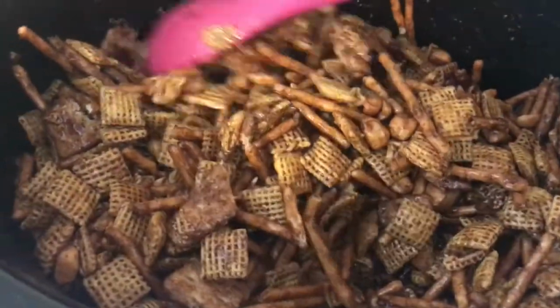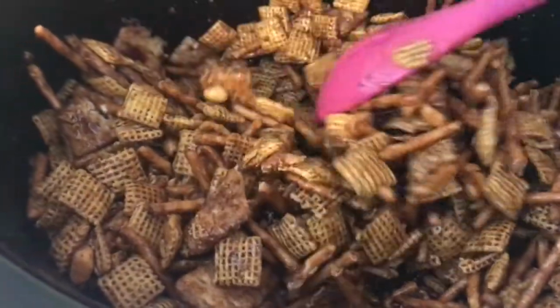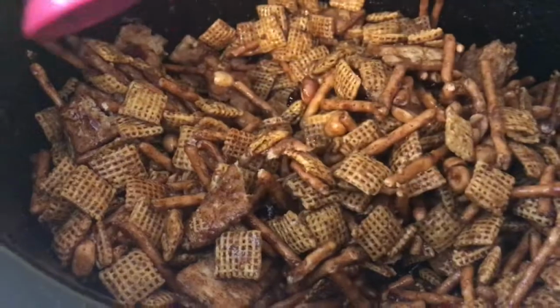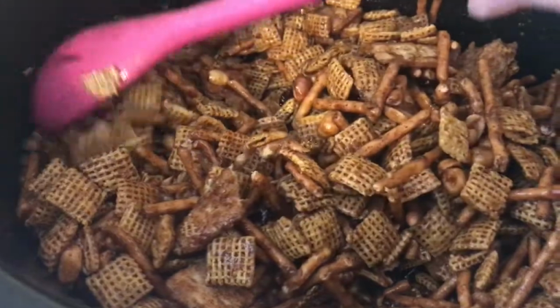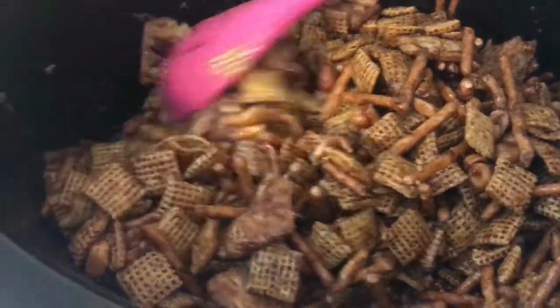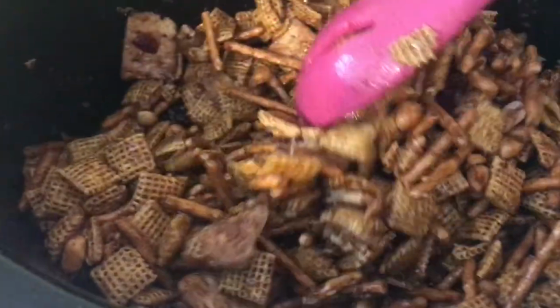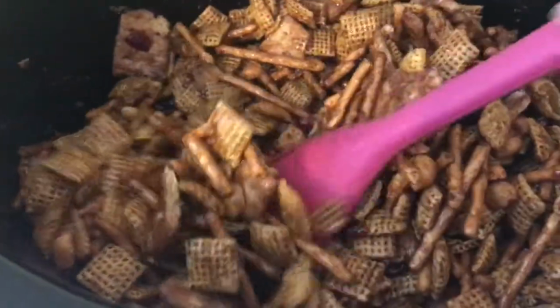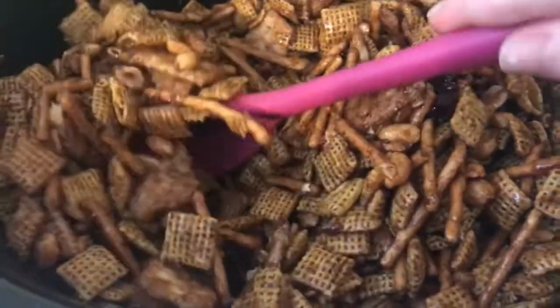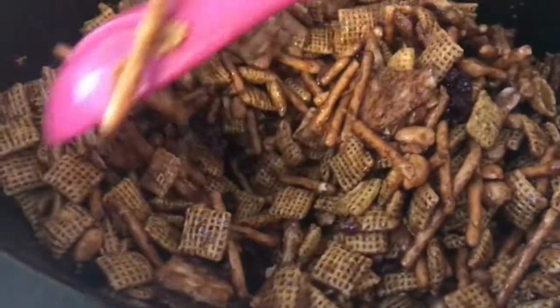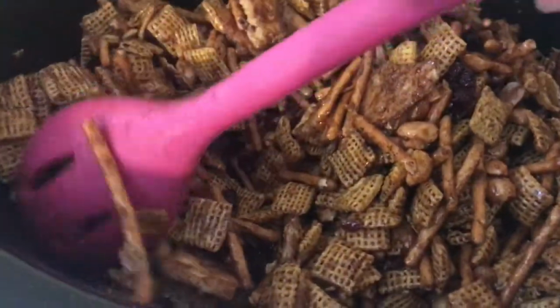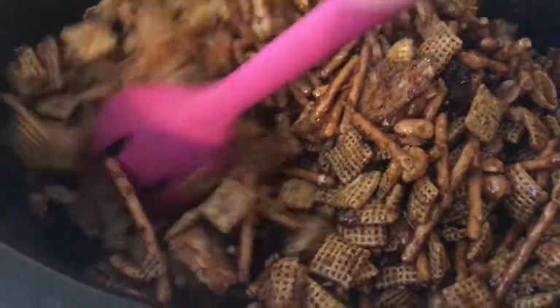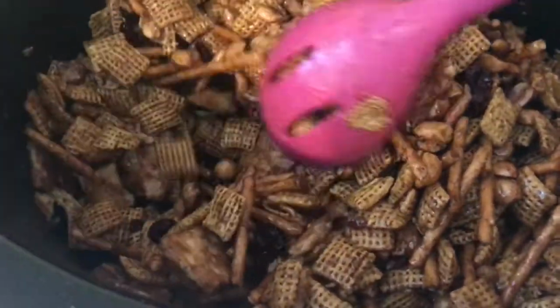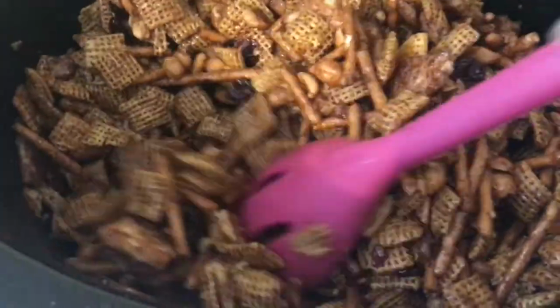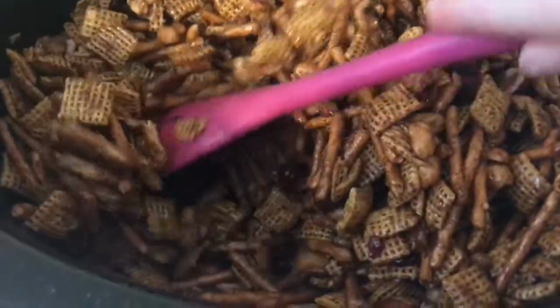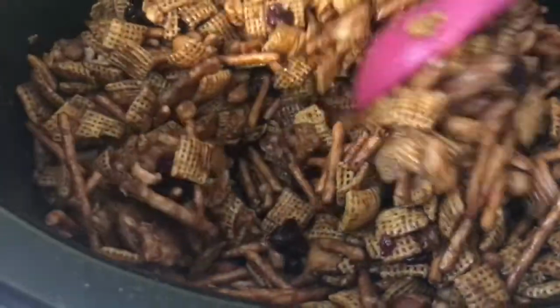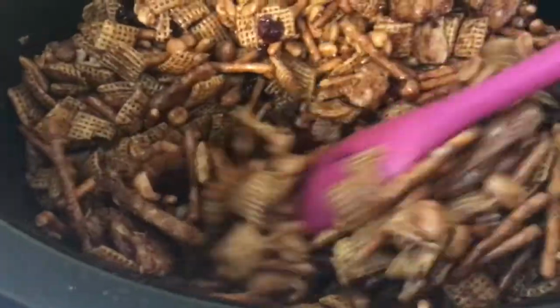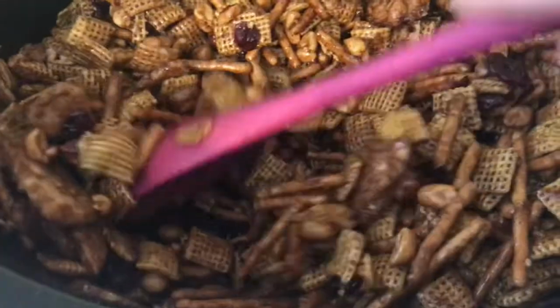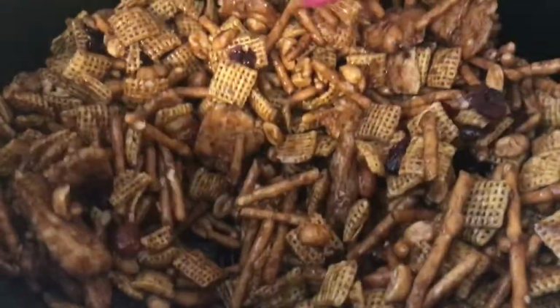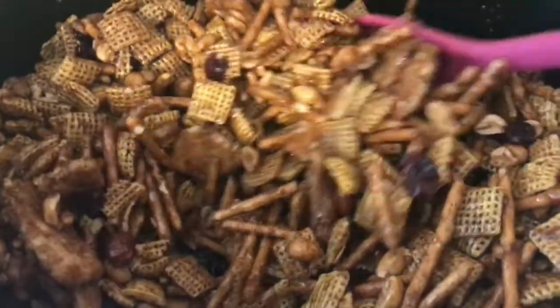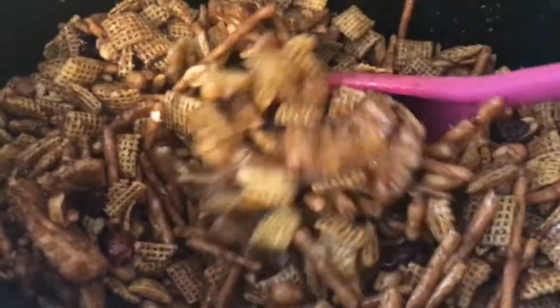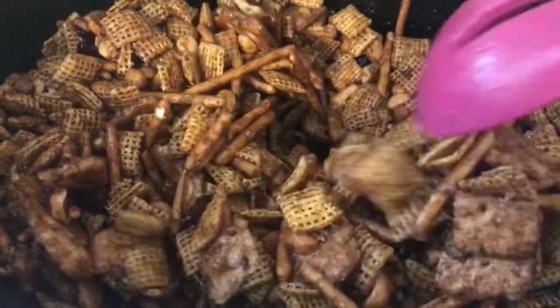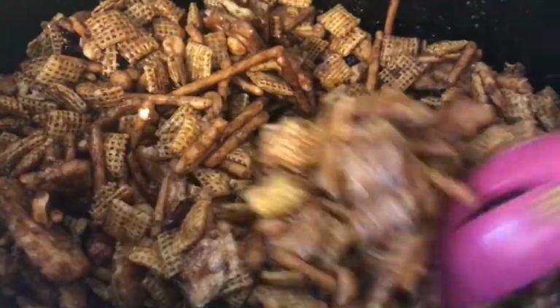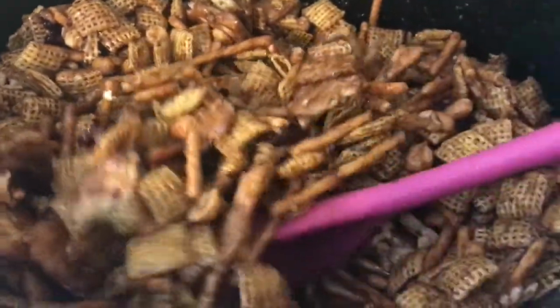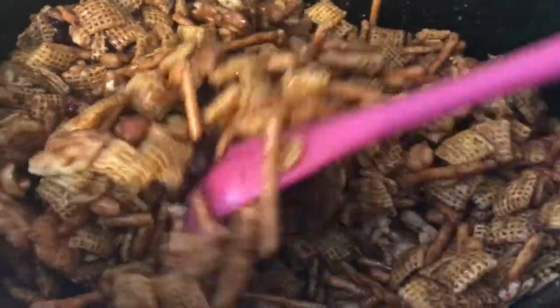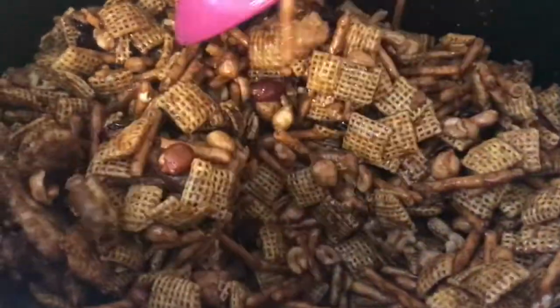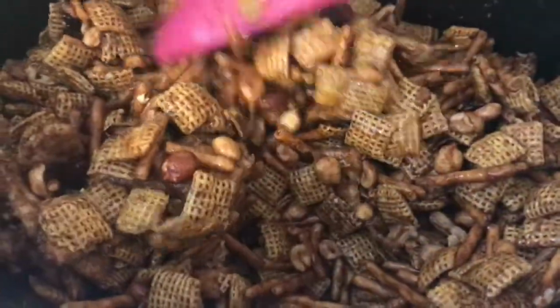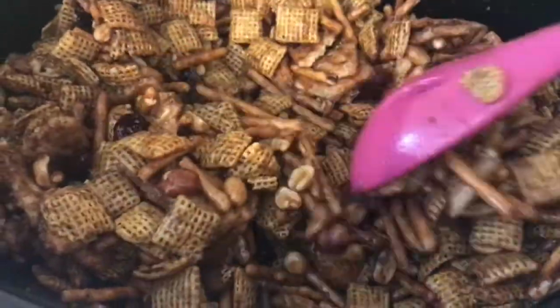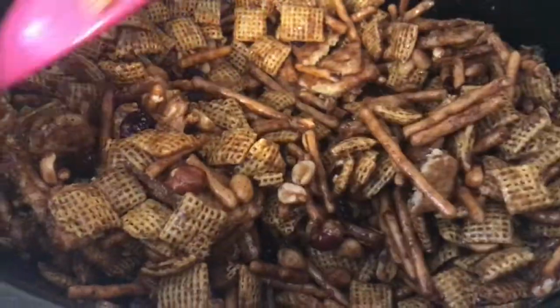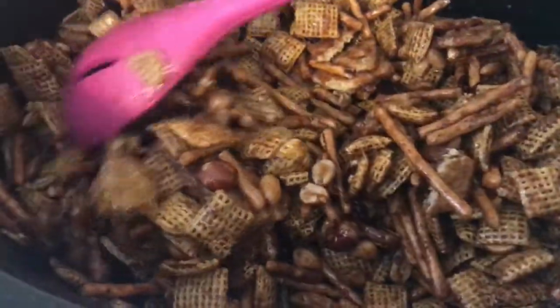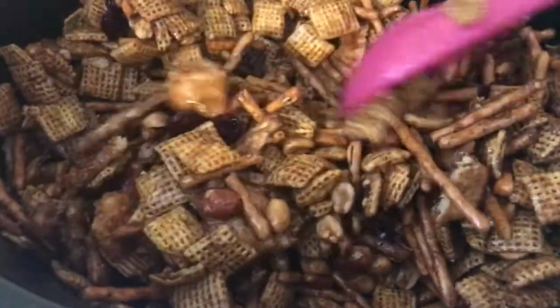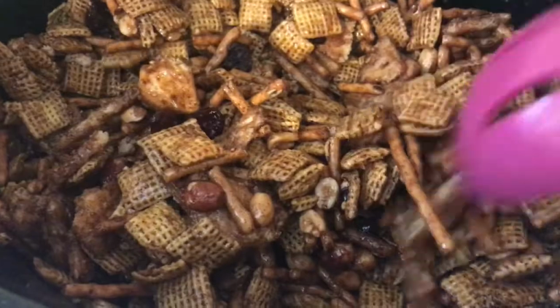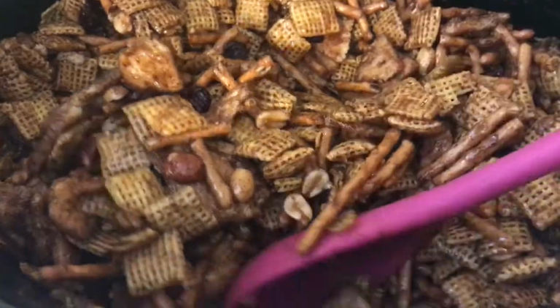Oh my god, you guys, my house smells amazing! This is what it looks like after about an hour — everything's getting all melty and delicious. The sauce at the bottom has melted into the Chex mix and I'm gonna let this go for about another hour.